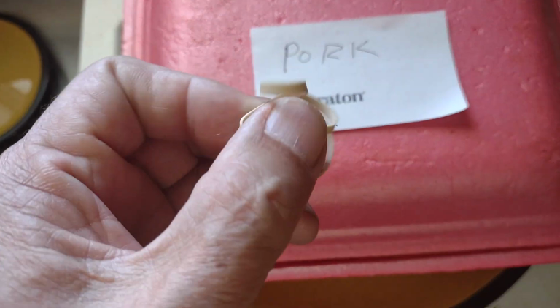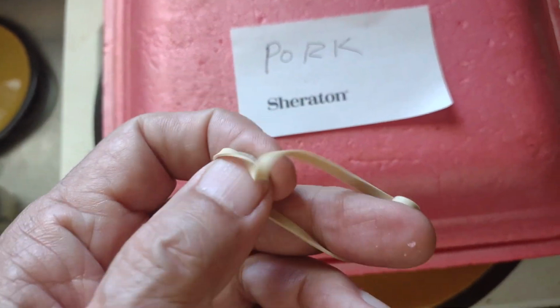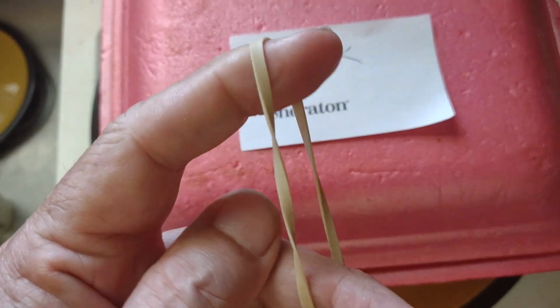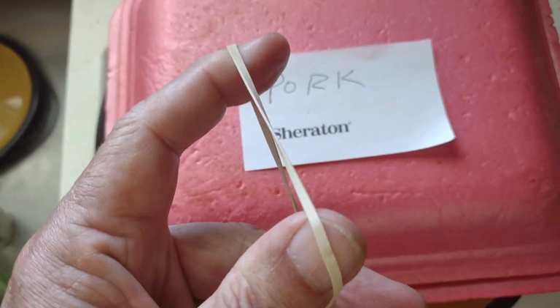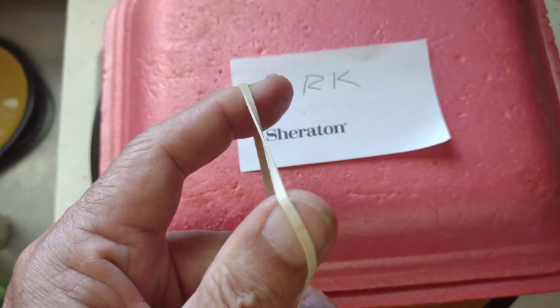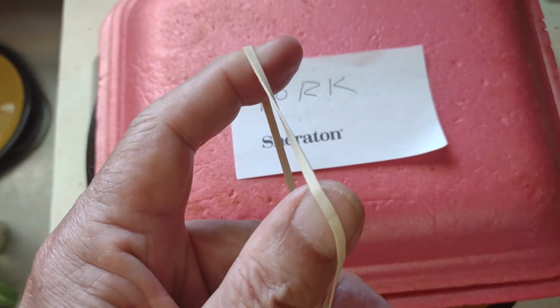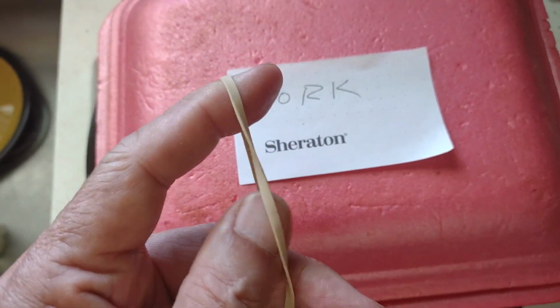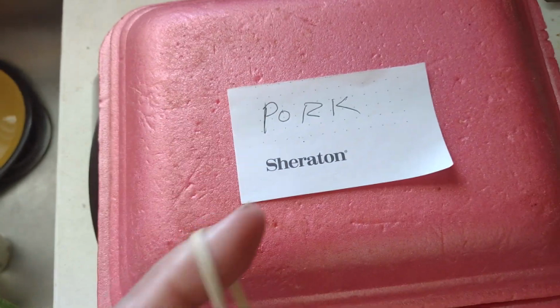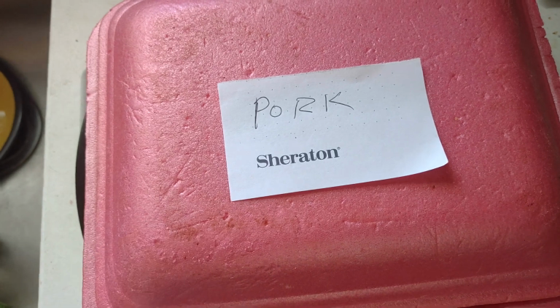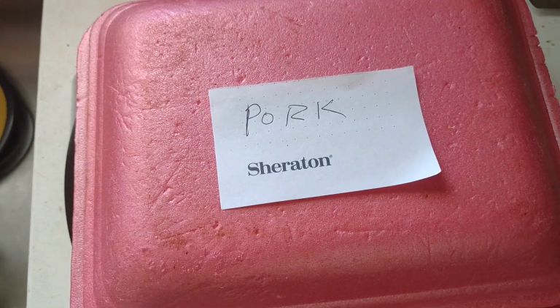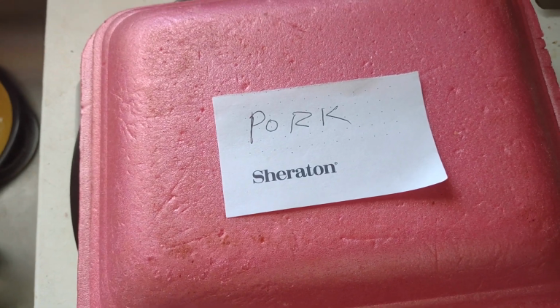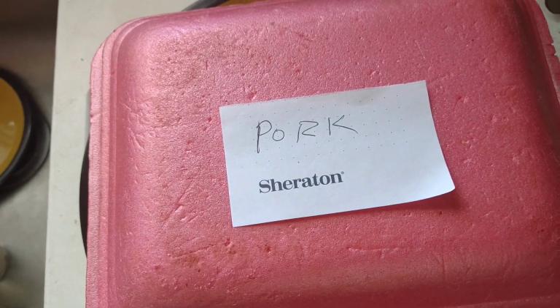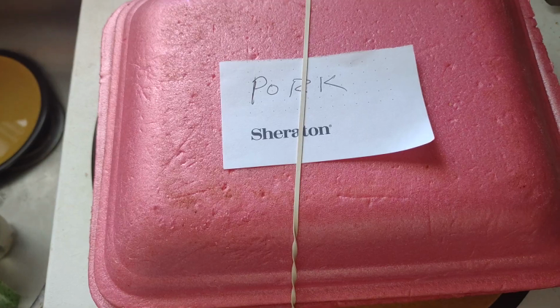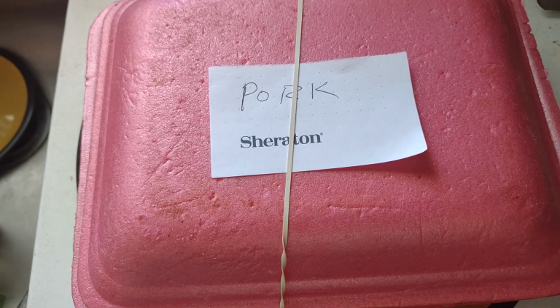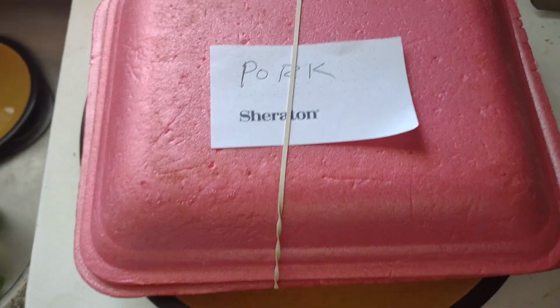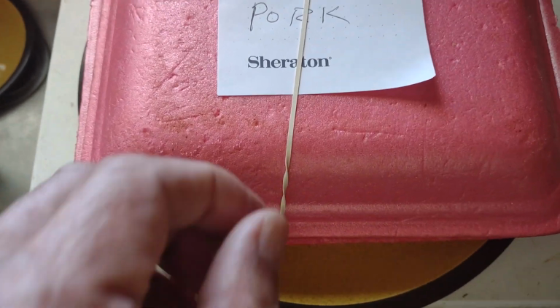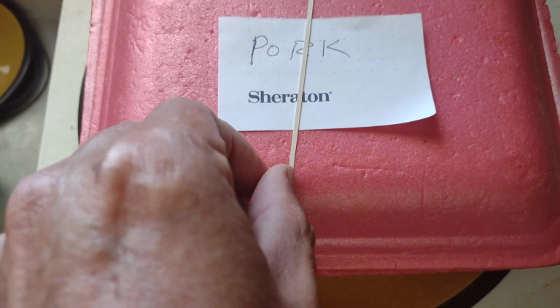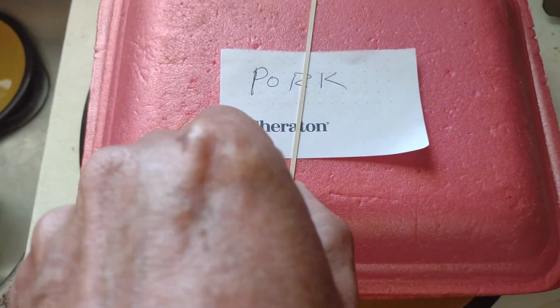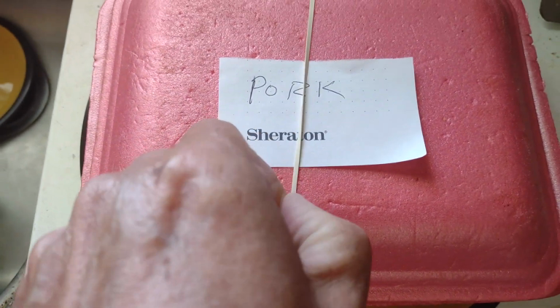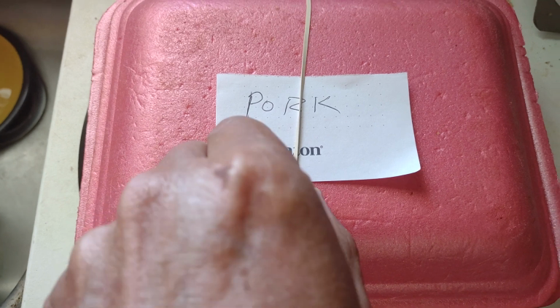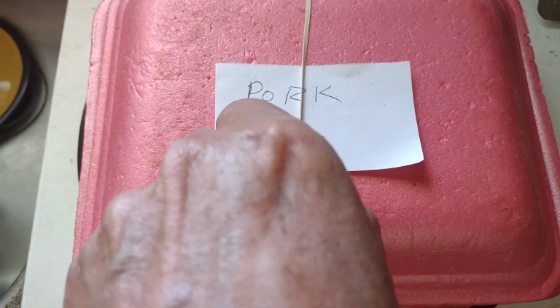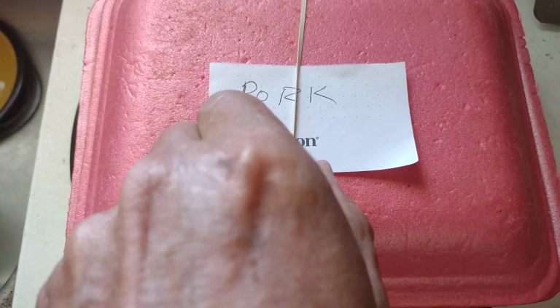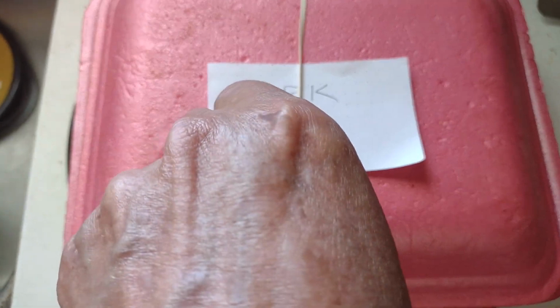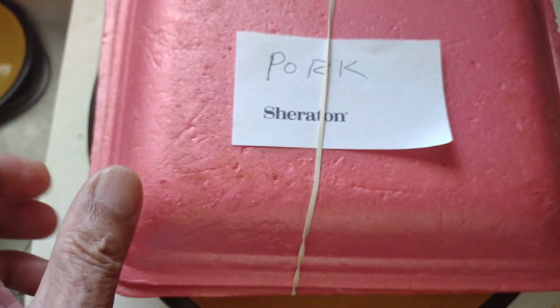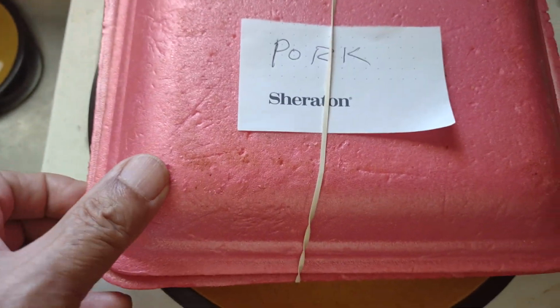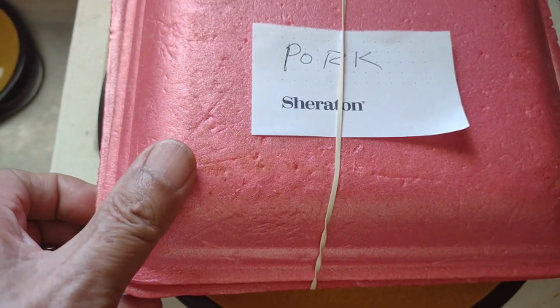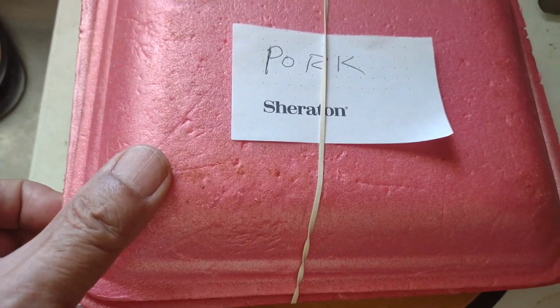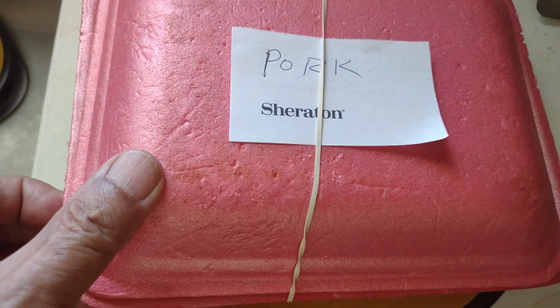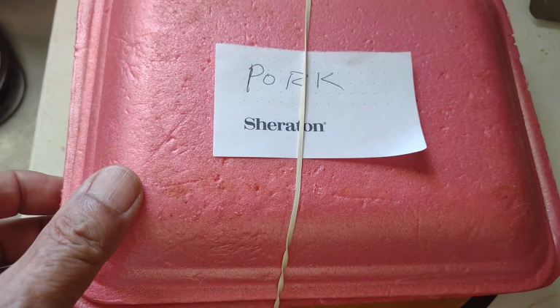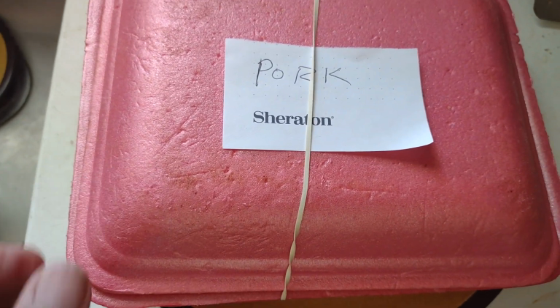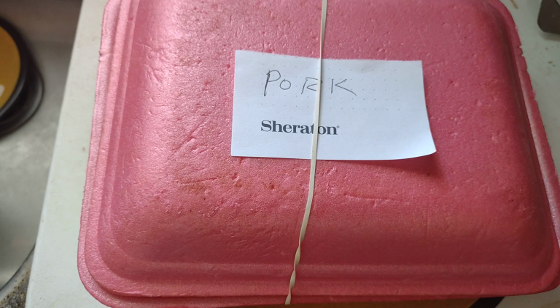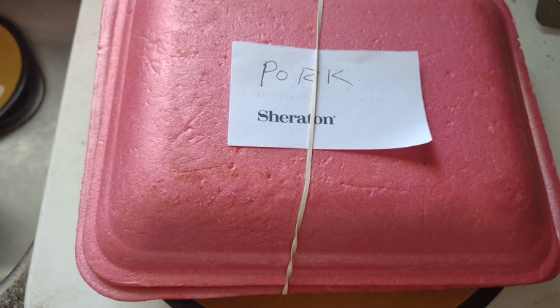A rubber band goes around the whole thing and into the freezer. There it is, finished — no messing with cling wrap. It's a little thicker than I want it, but I've got room in the freezer for it.